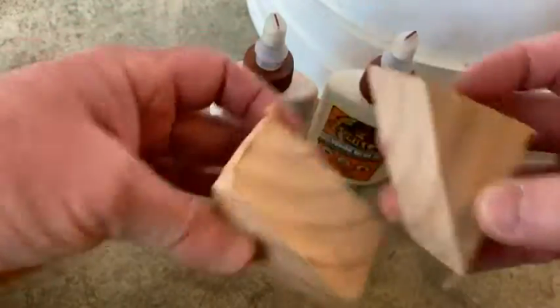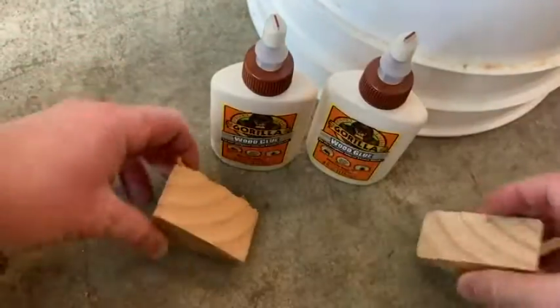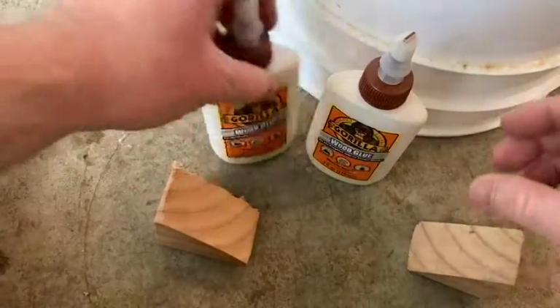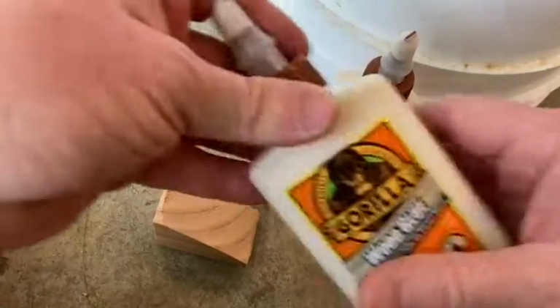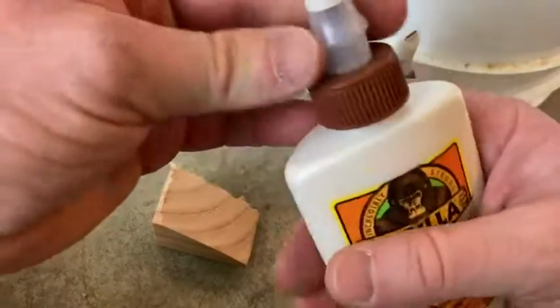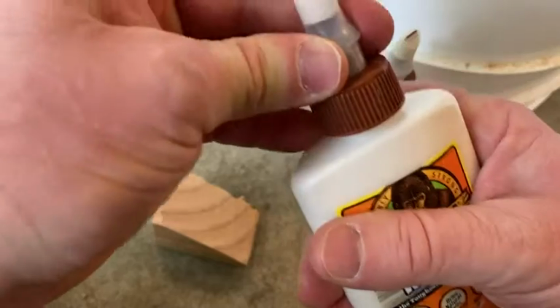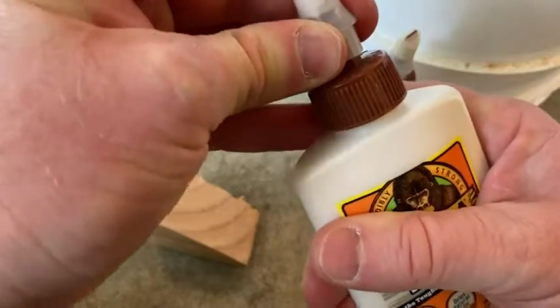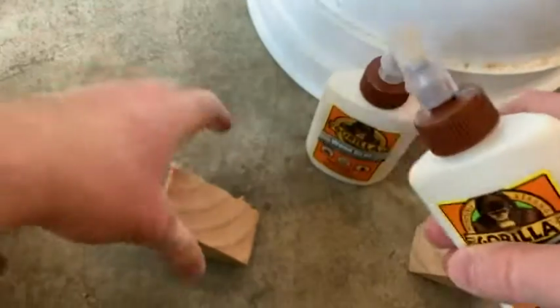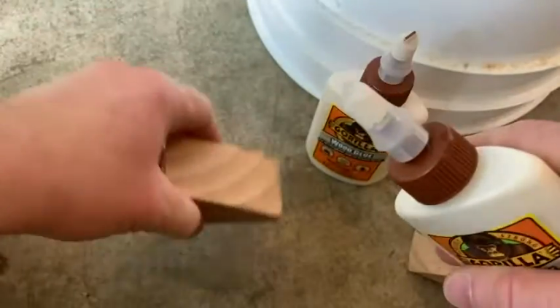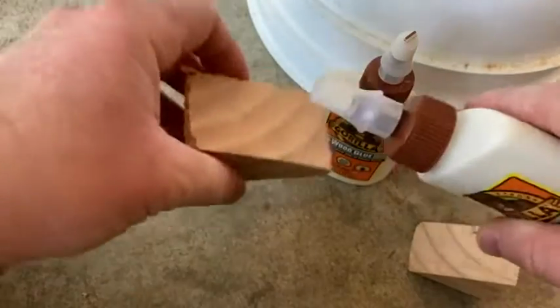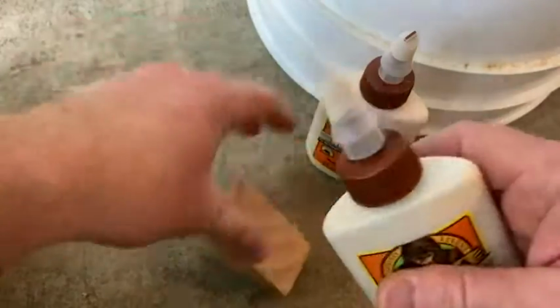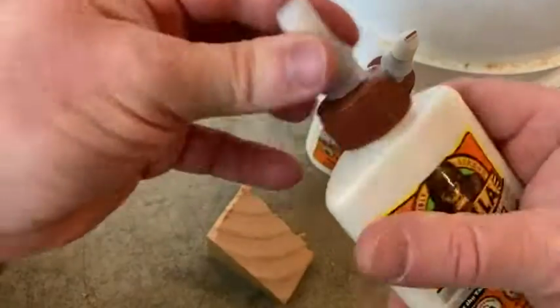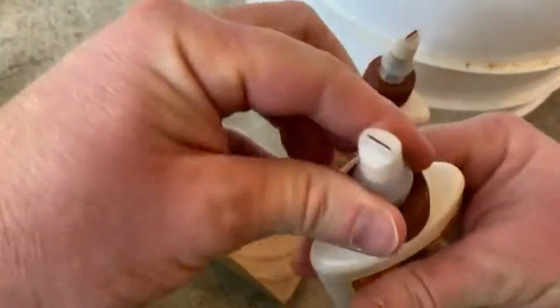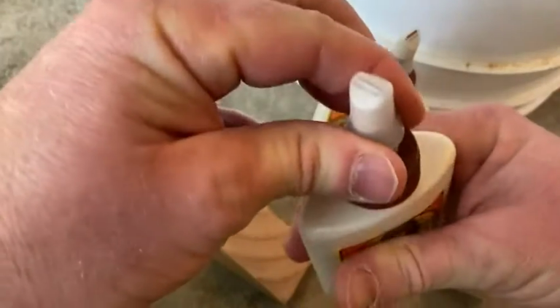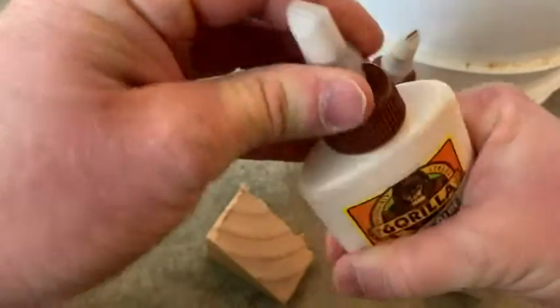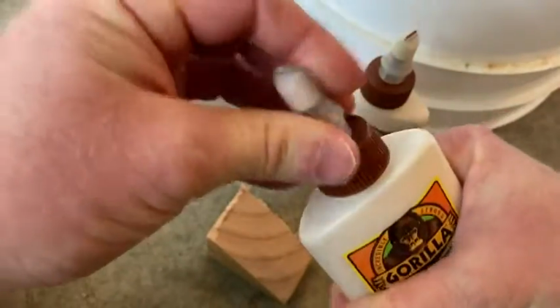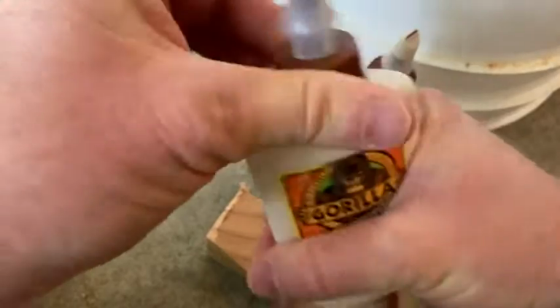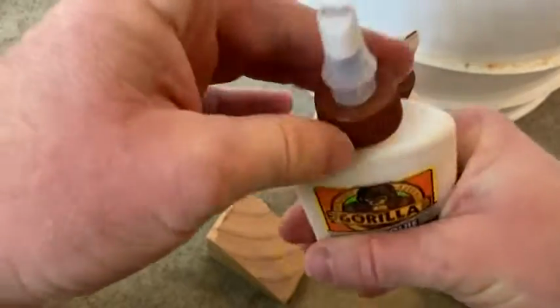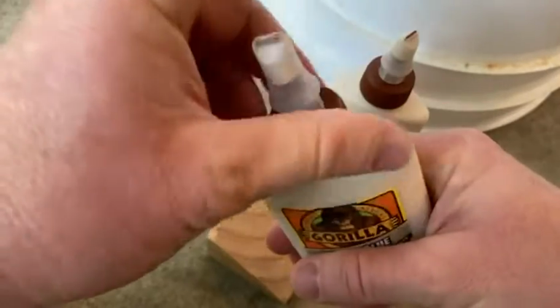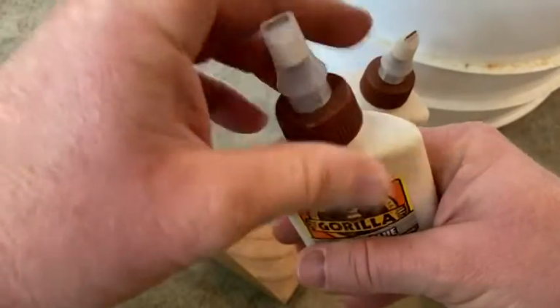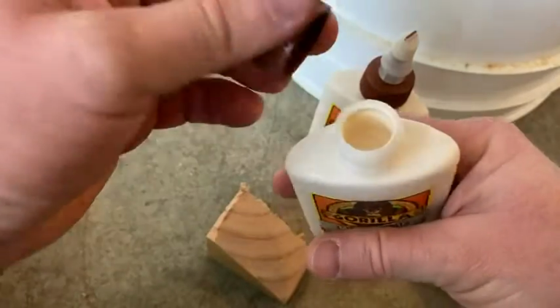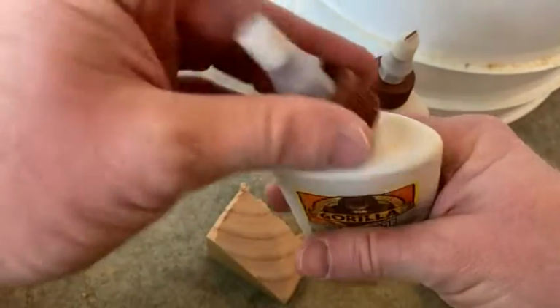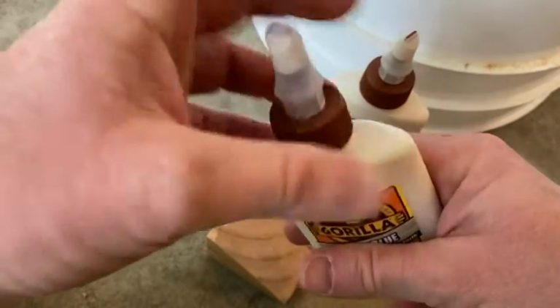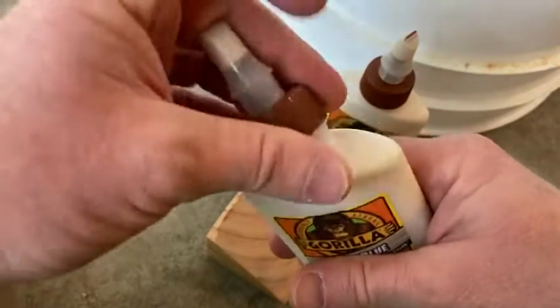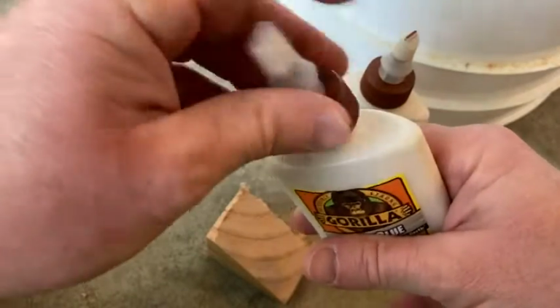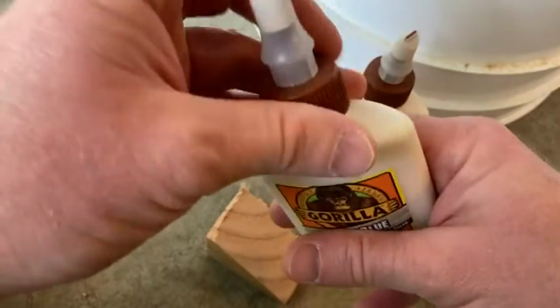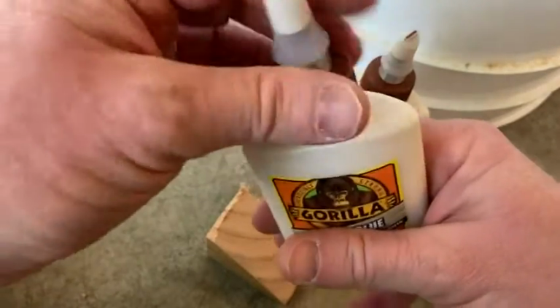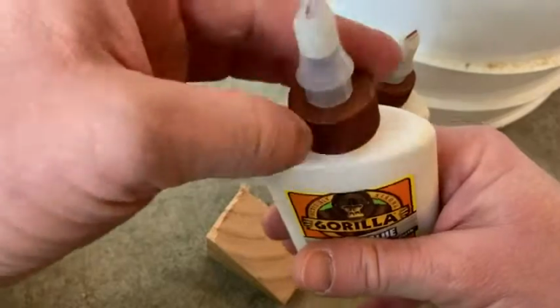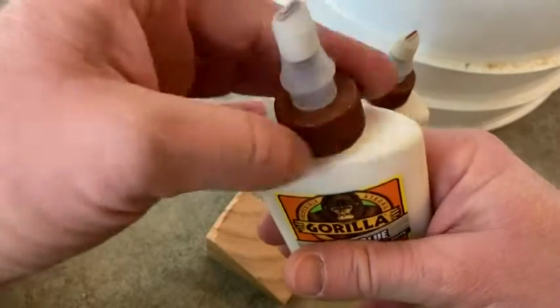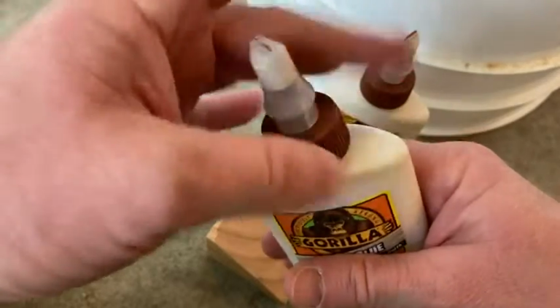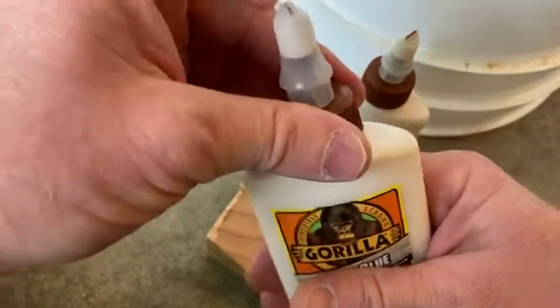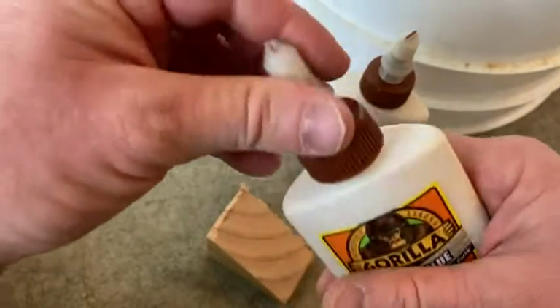Let's go ahead and open it up — you just basically do that to open it. It shouldn't come with a safety seal; usually this doesn't. I've used this stuff before, this is not my first time using wood glue.